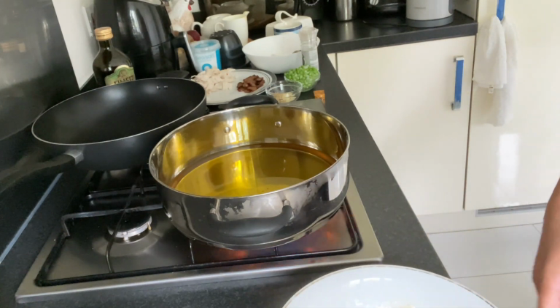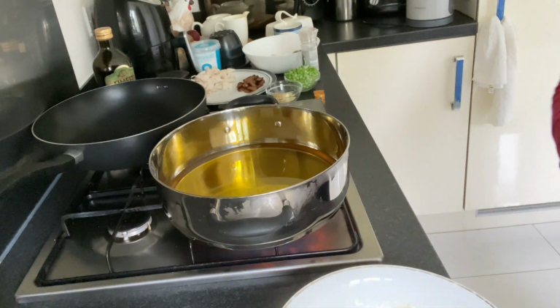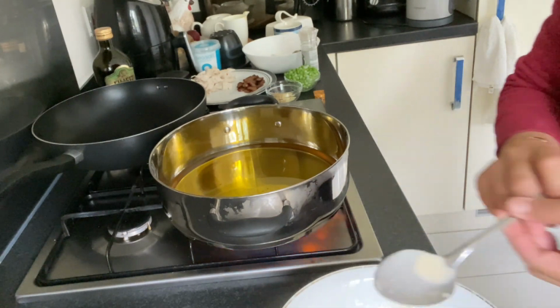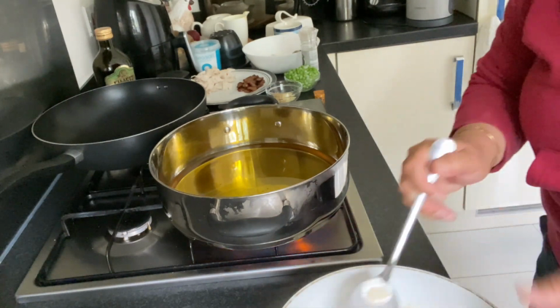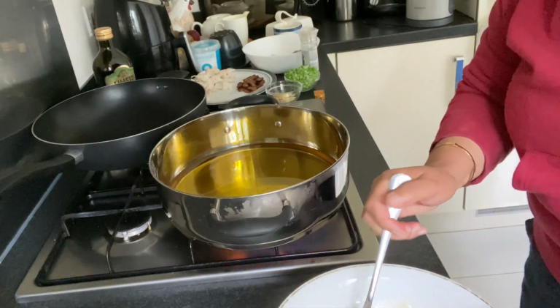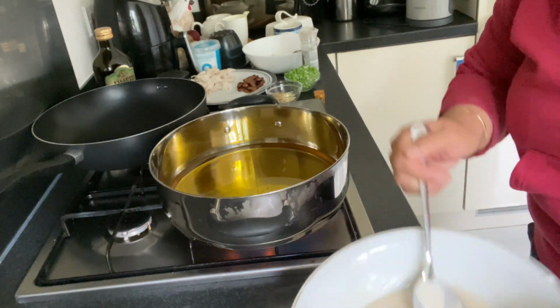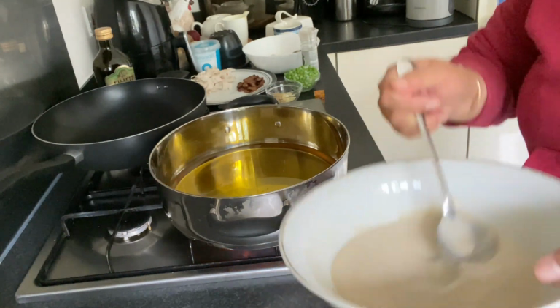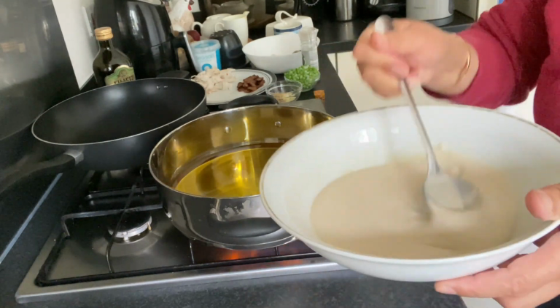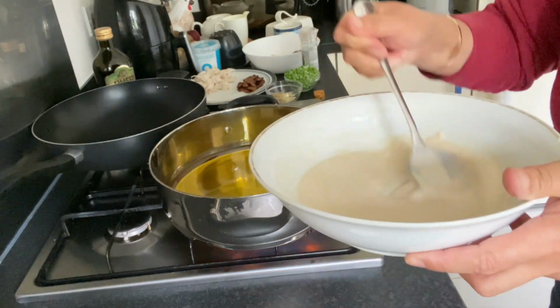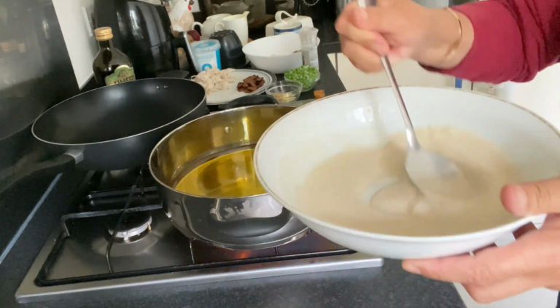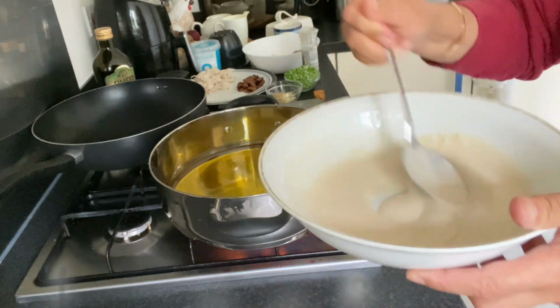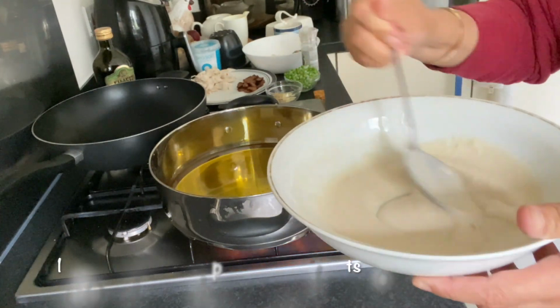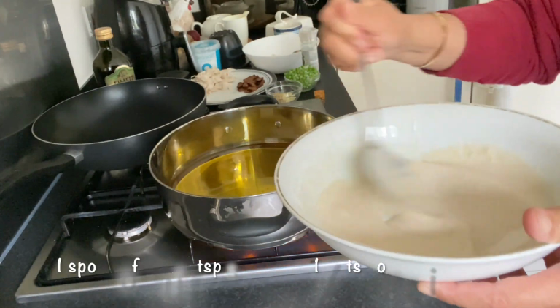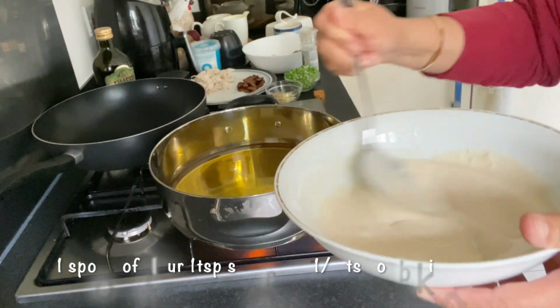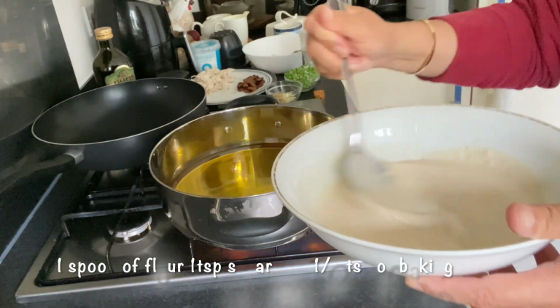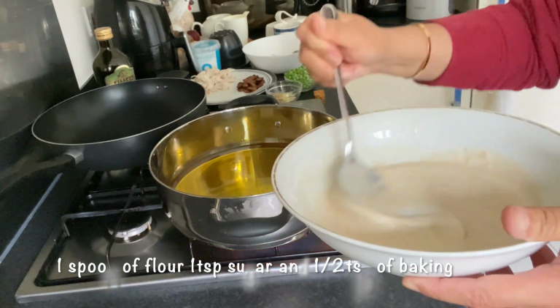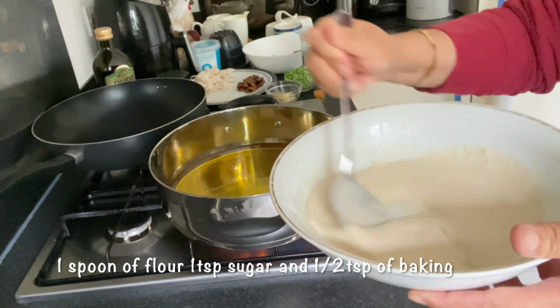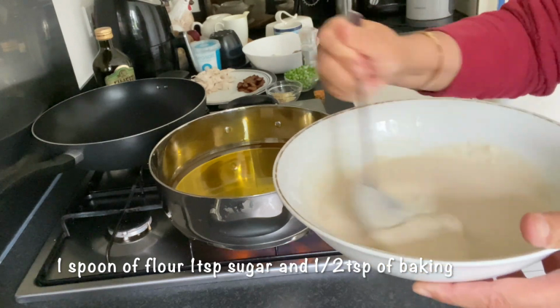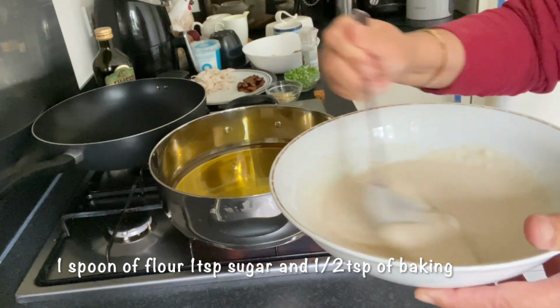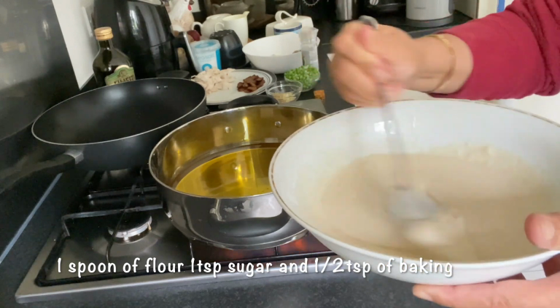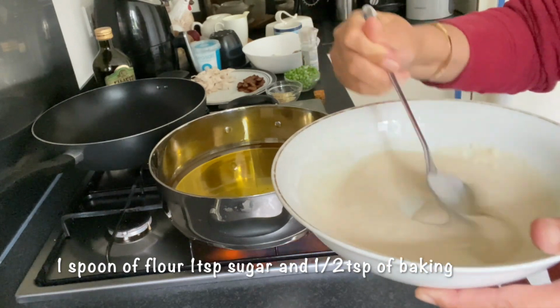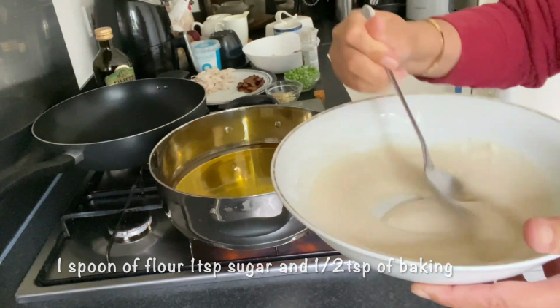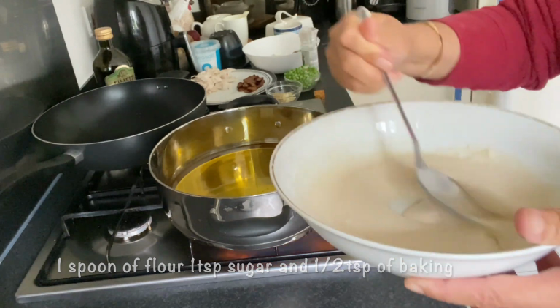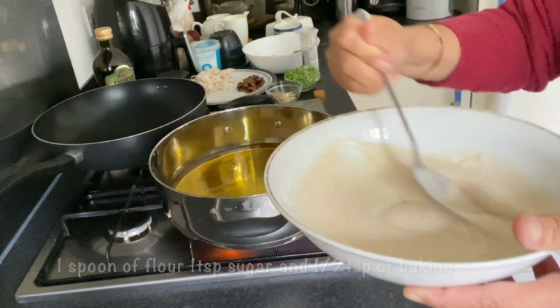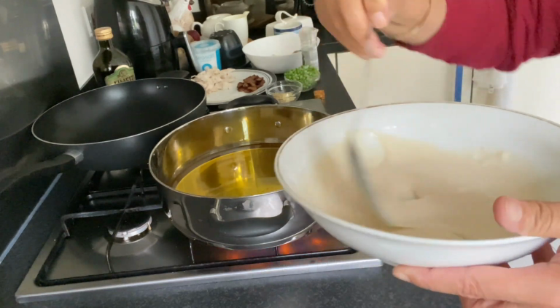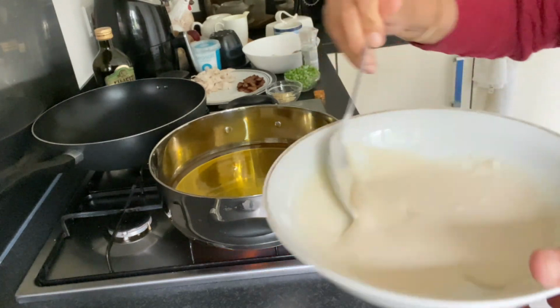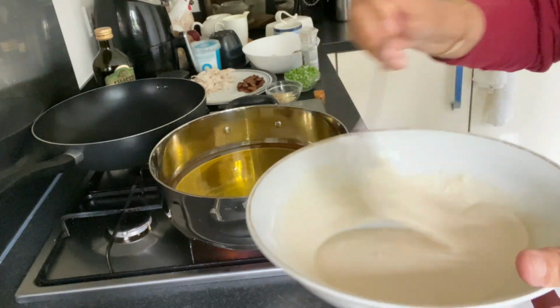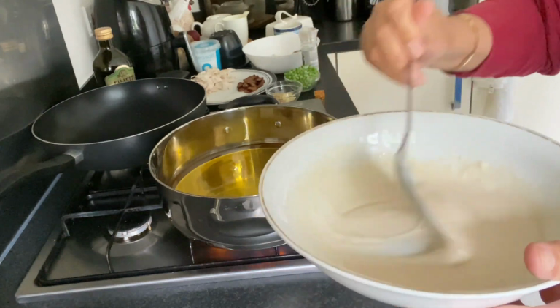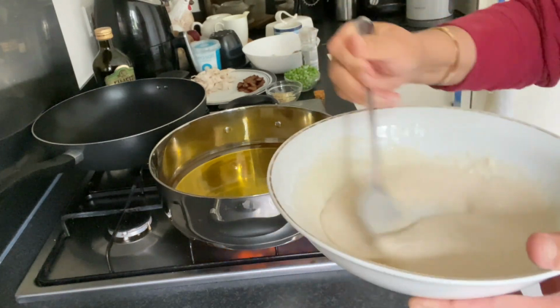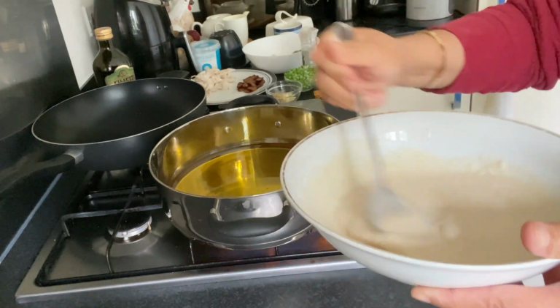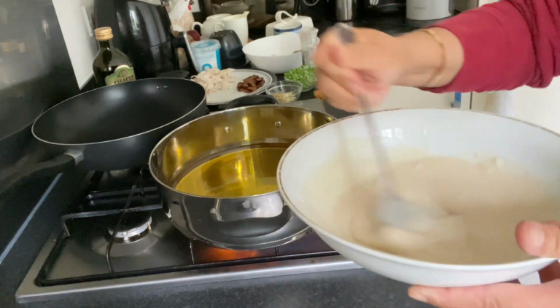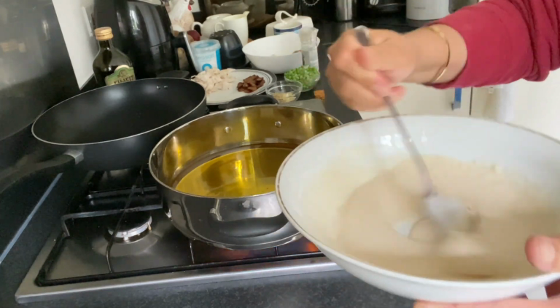We need to add 1.5 tsp of baking powder to make it easier.